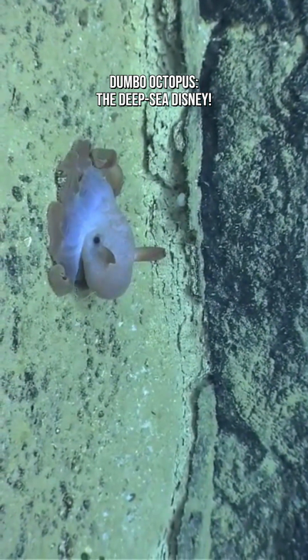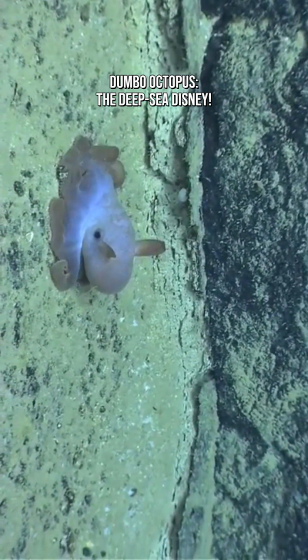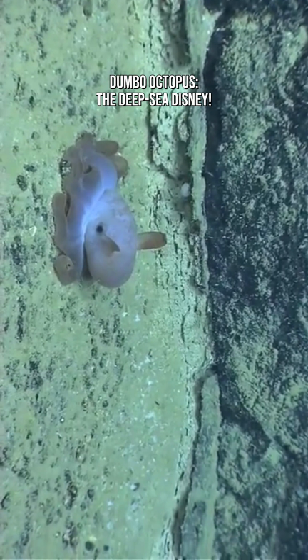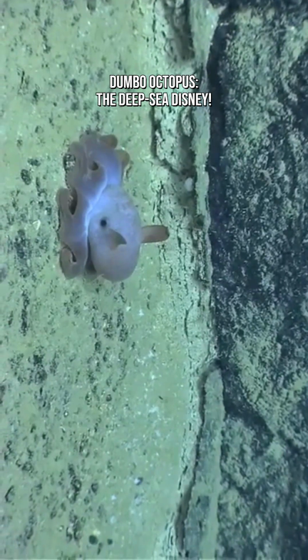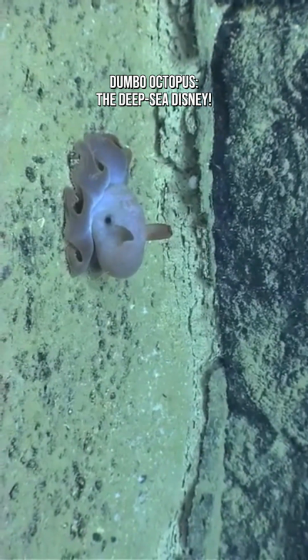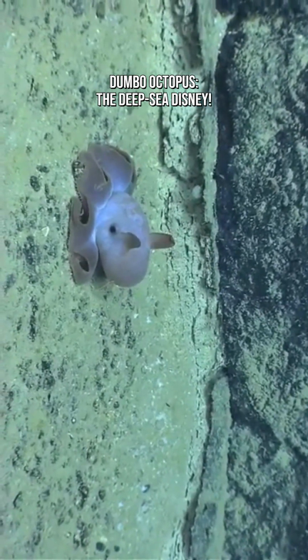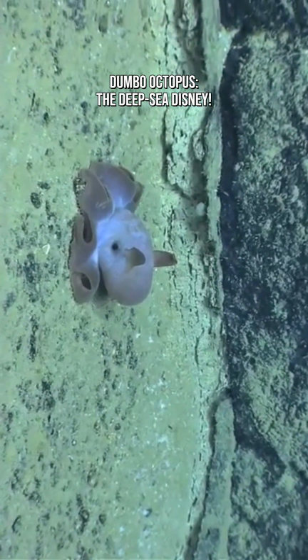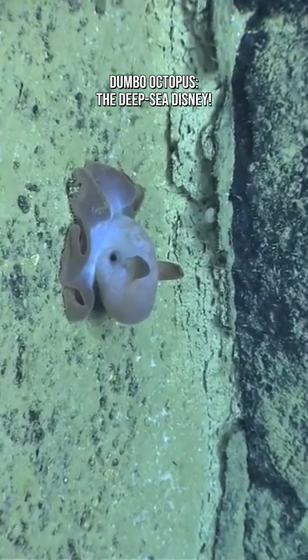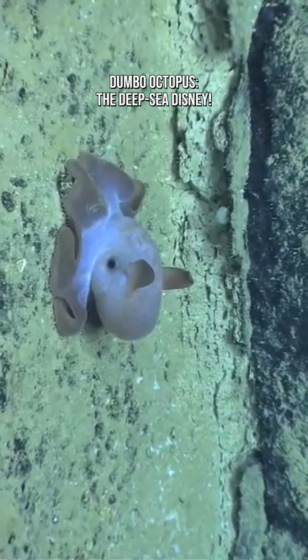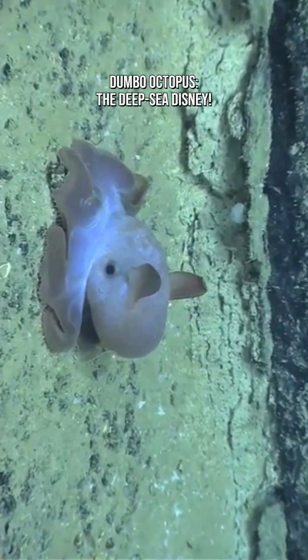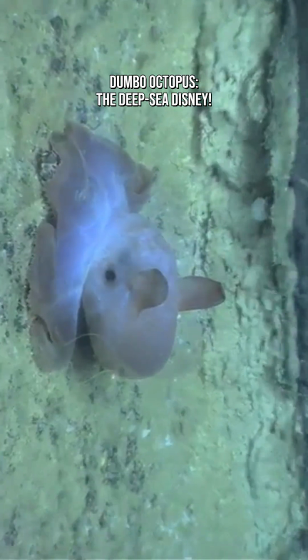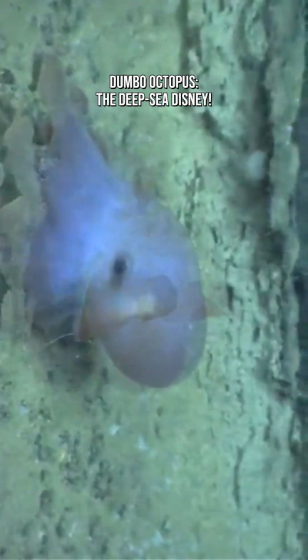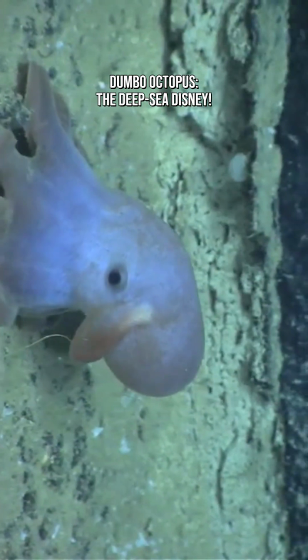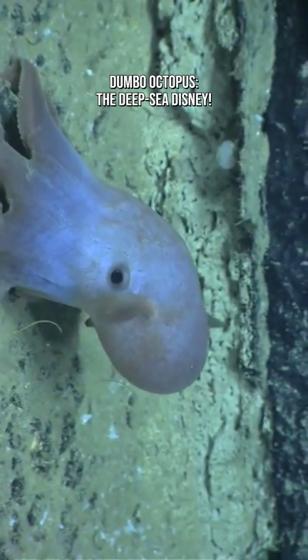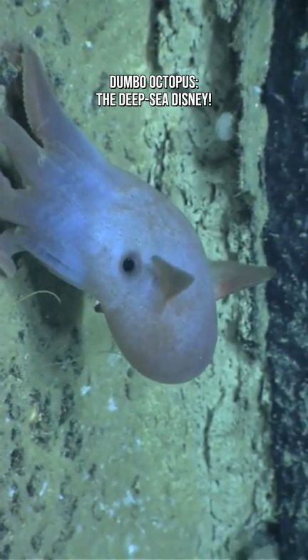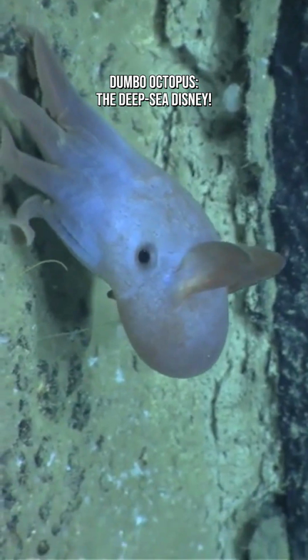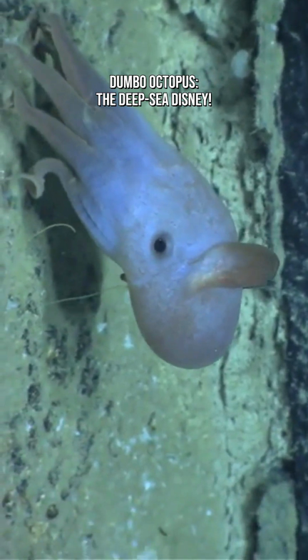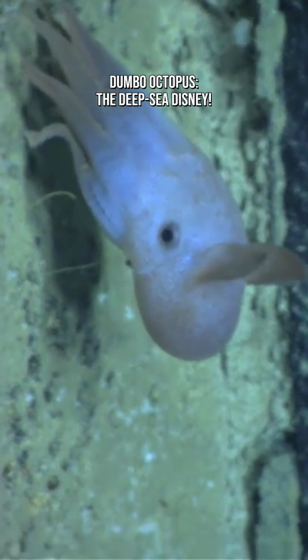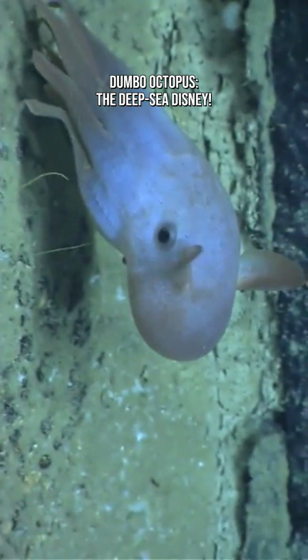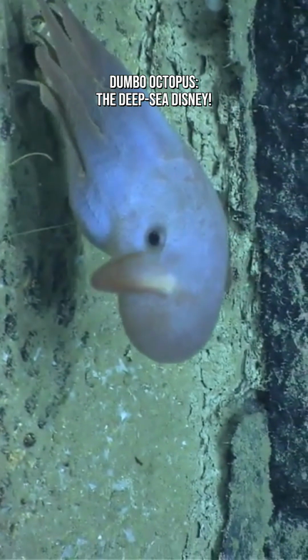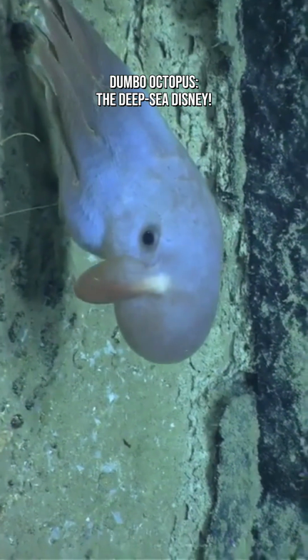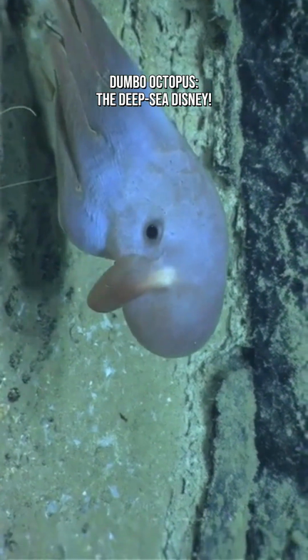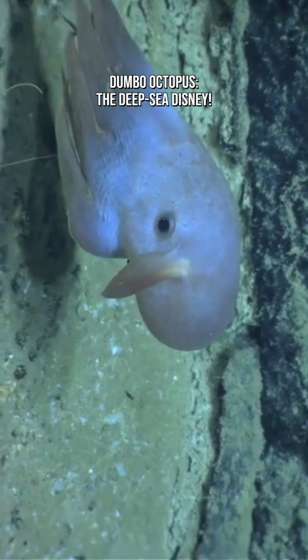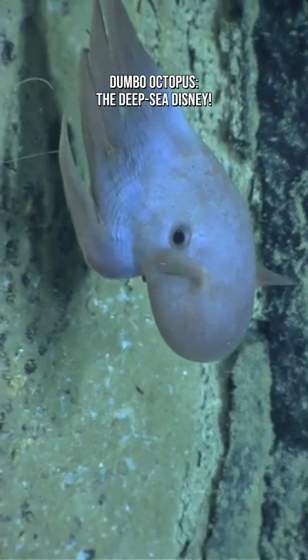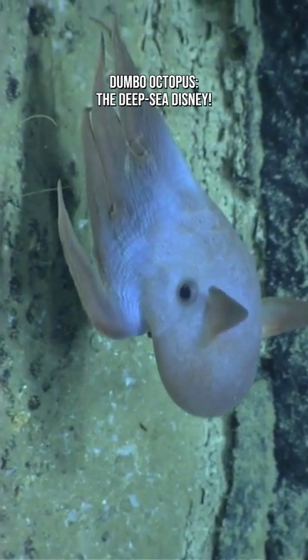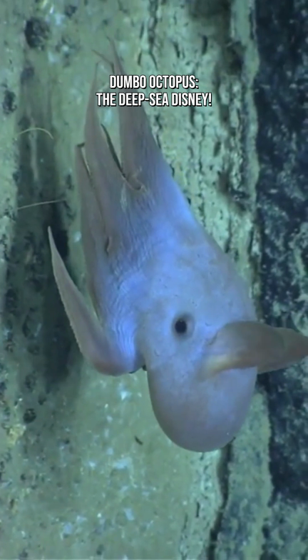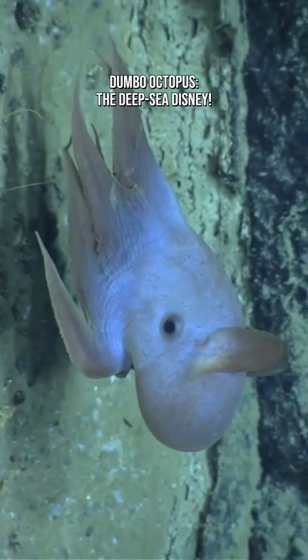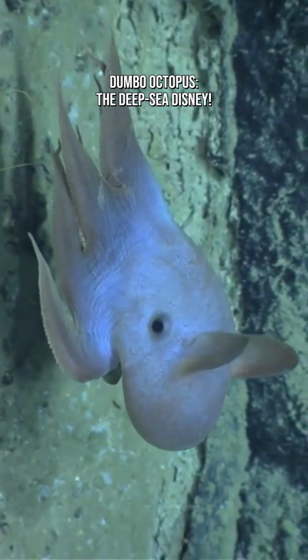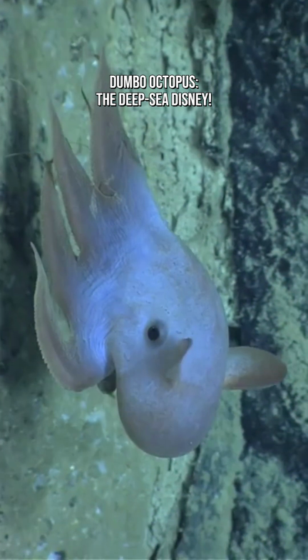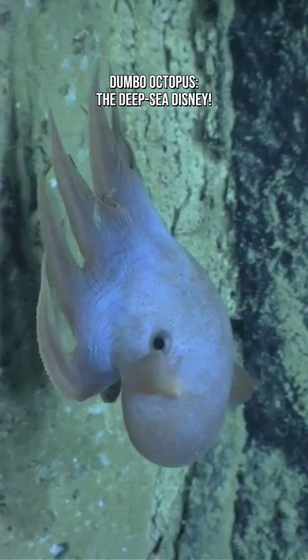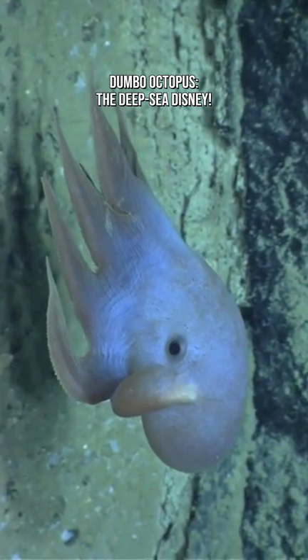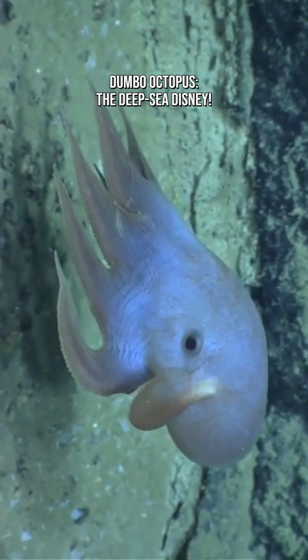A Dumbo Octopus has big, flappy fins that look like ears, a soft, gelatinous body, tiny tentacles with webbing between them, and huge, expressive eyes. It's basically the deep sea's version of a plush toy.